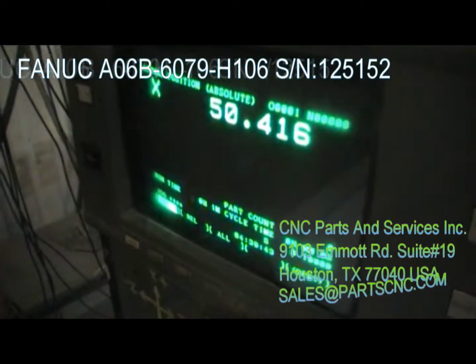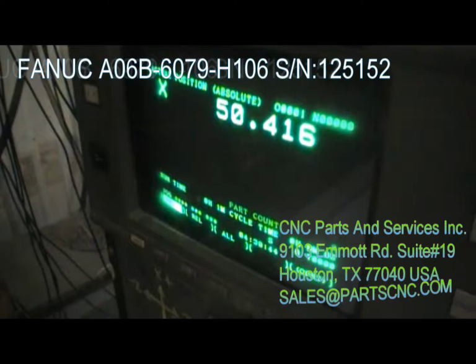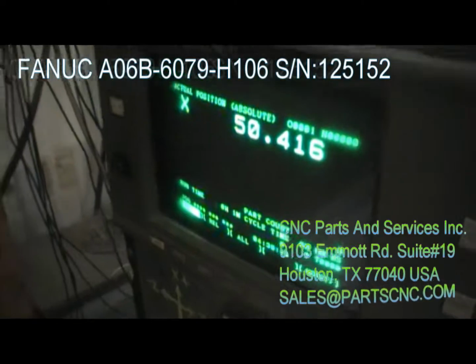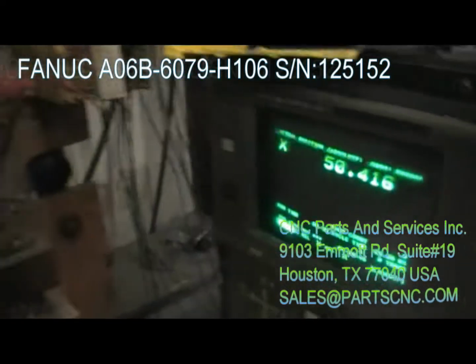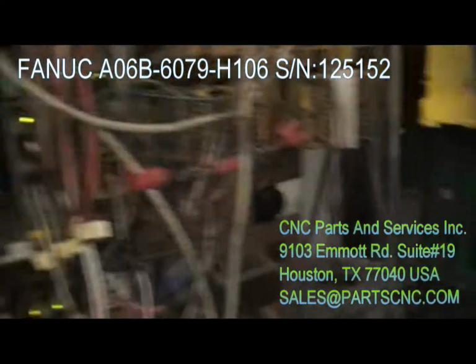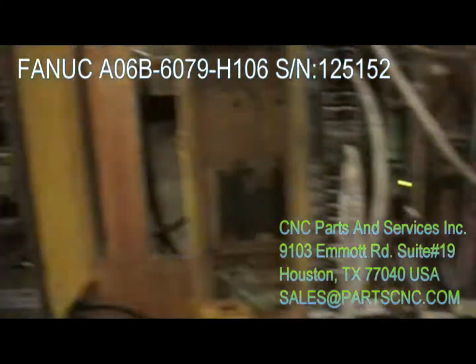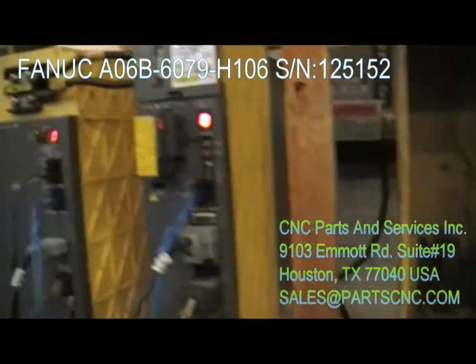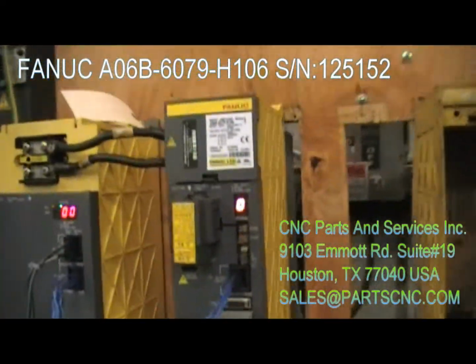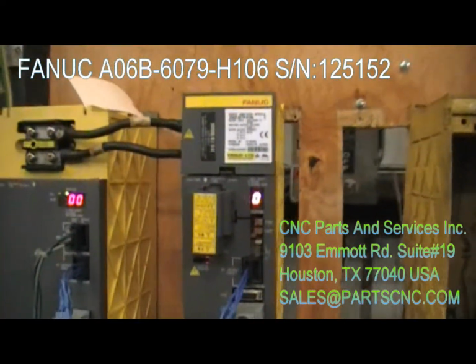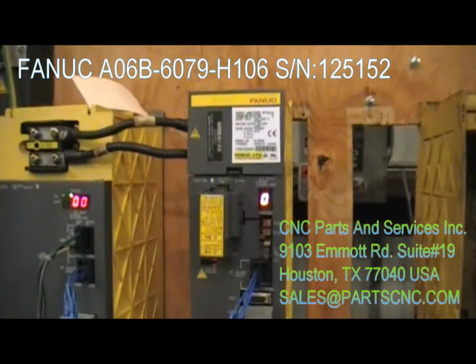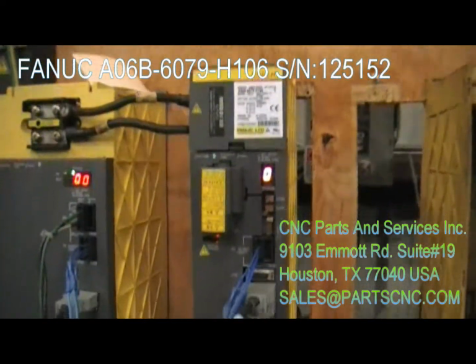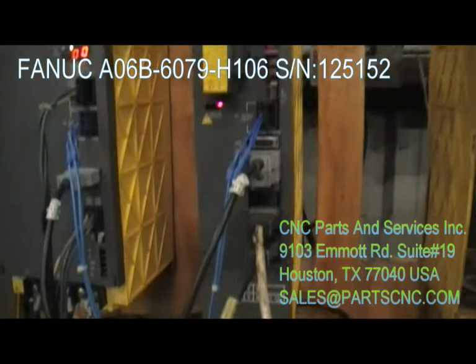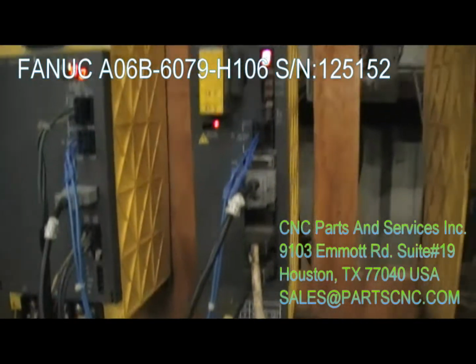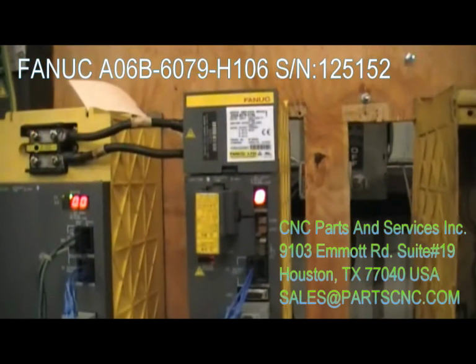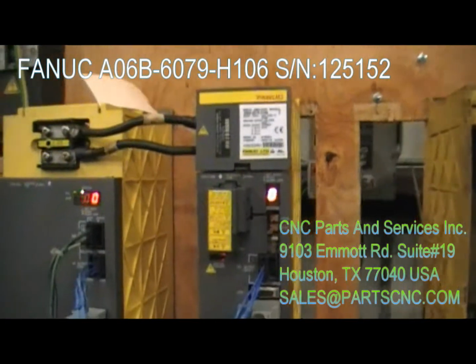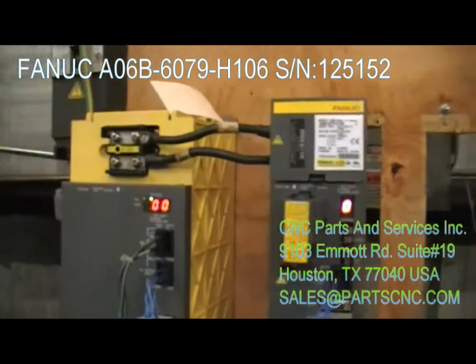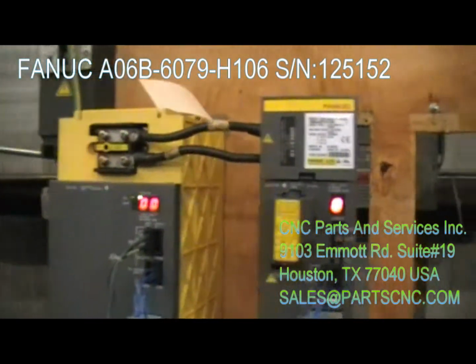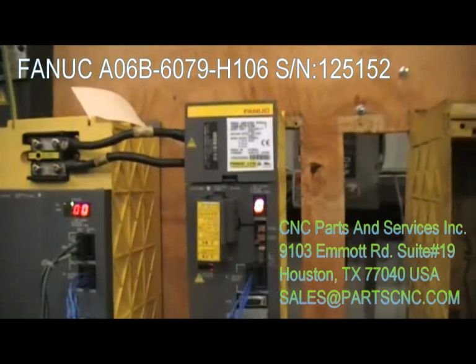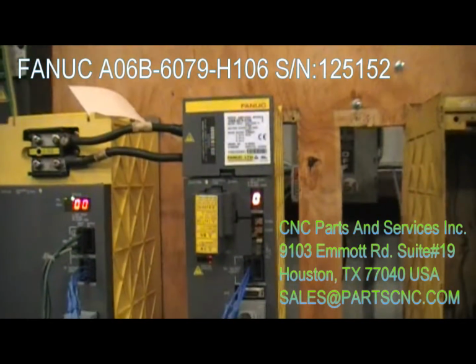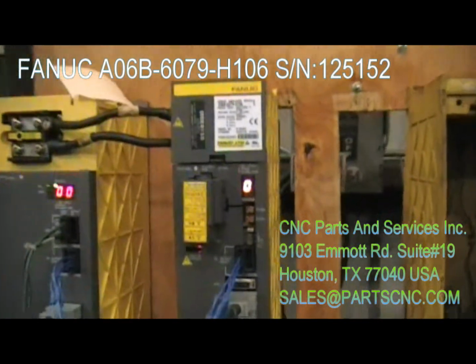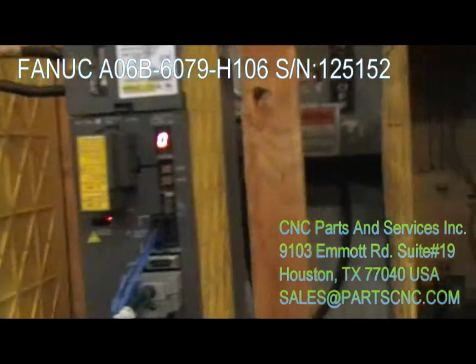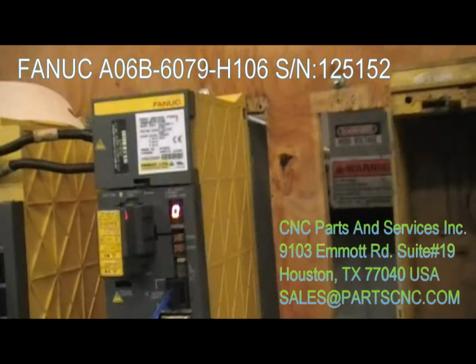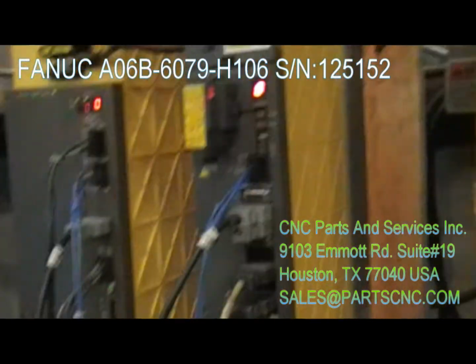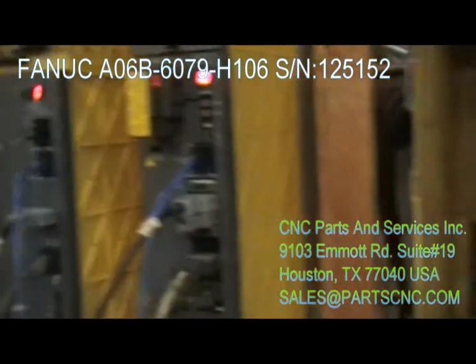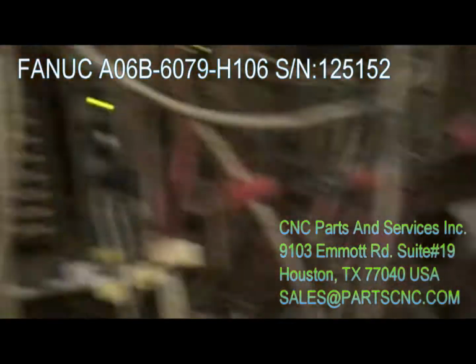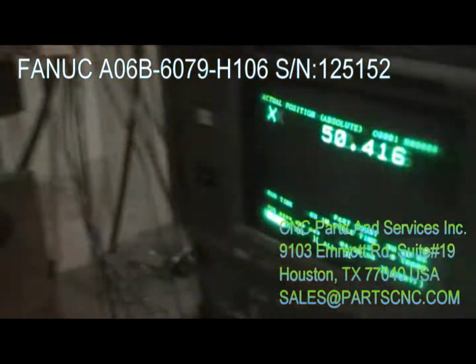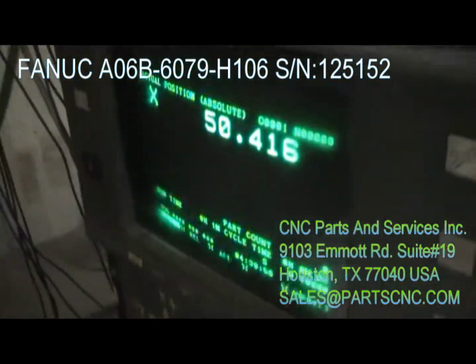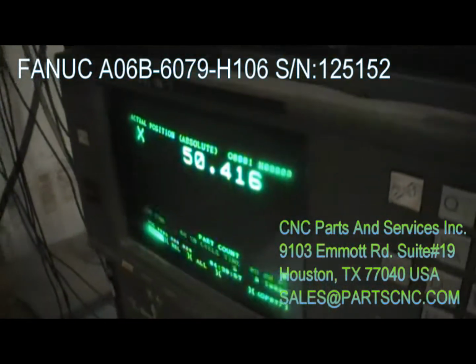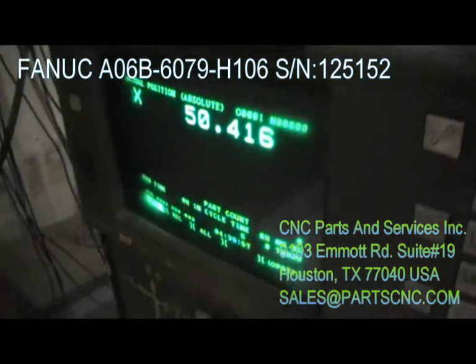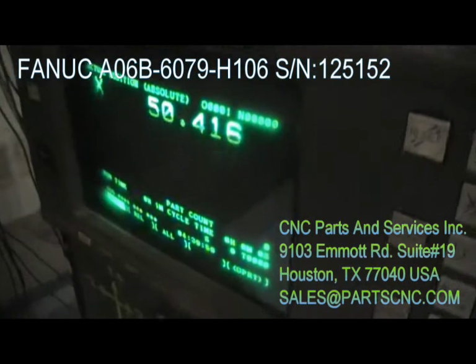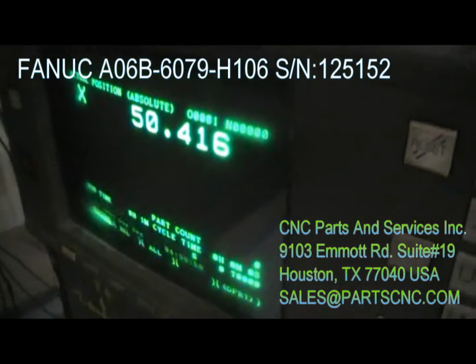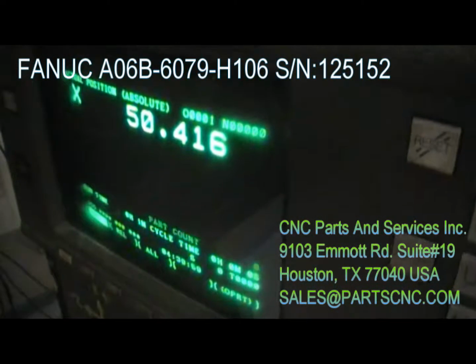You heard the click — the drive is ready, the power supply is ready also. Now I can actually move my motor and I'll just do a very quick movement.